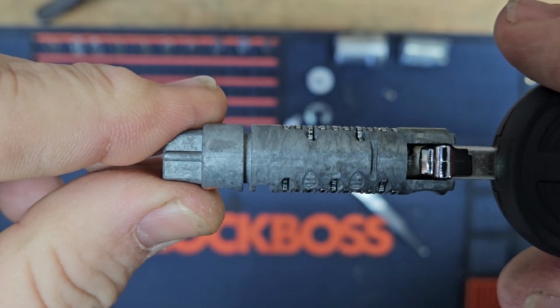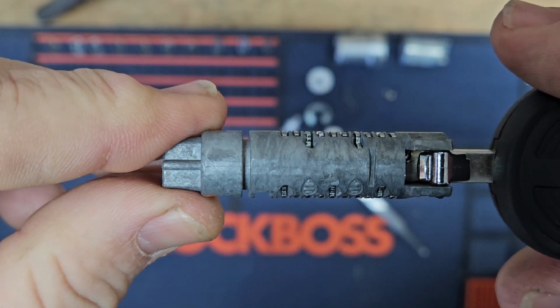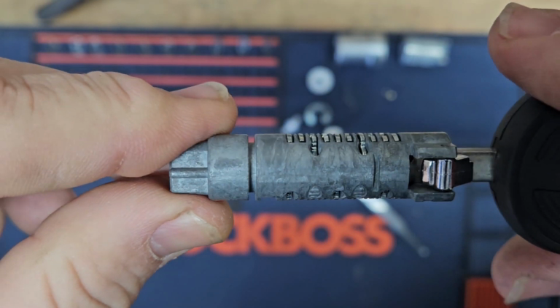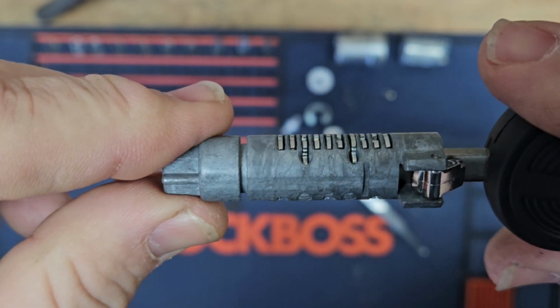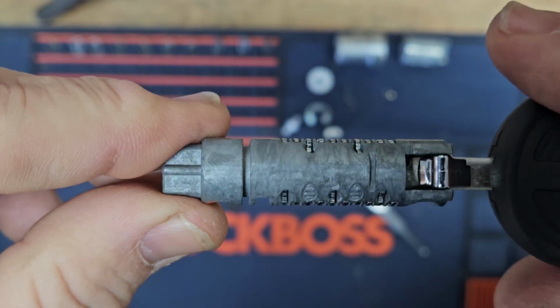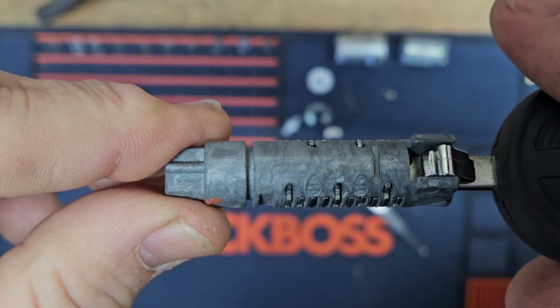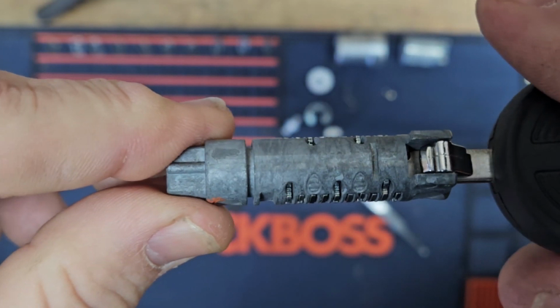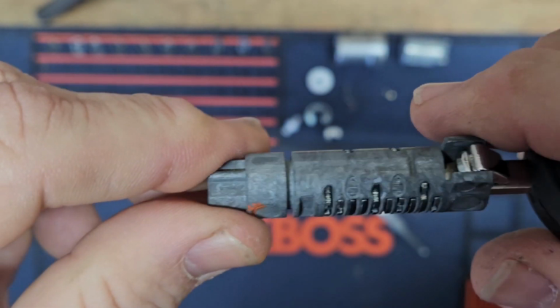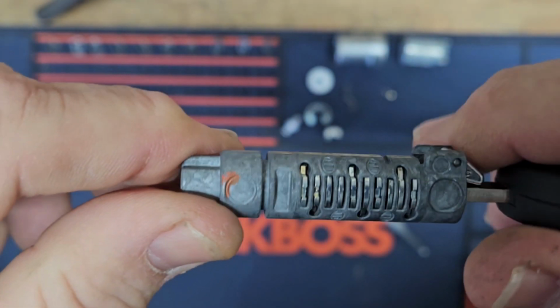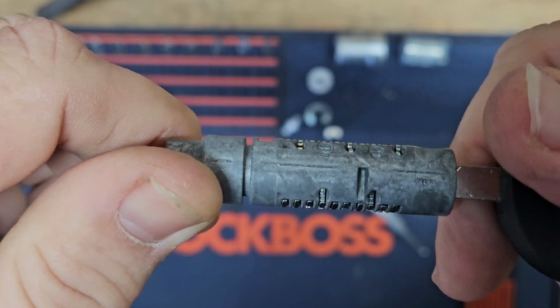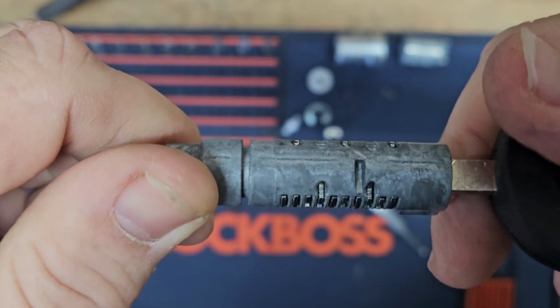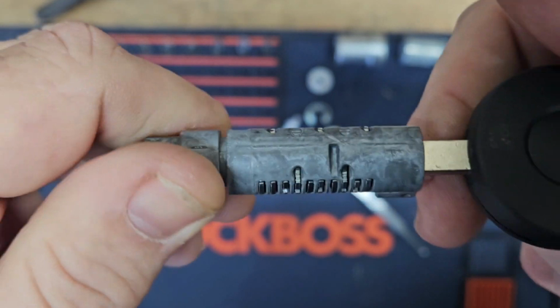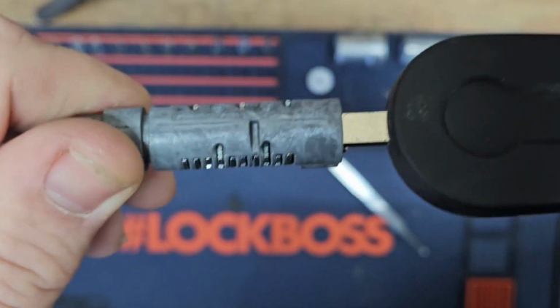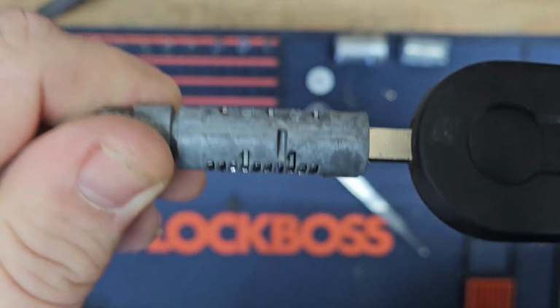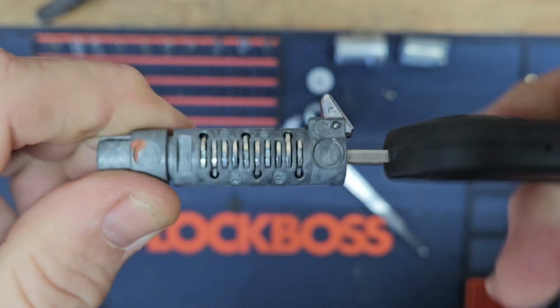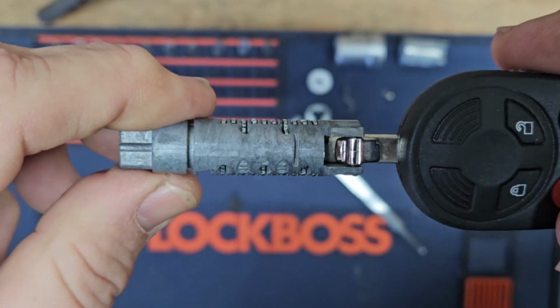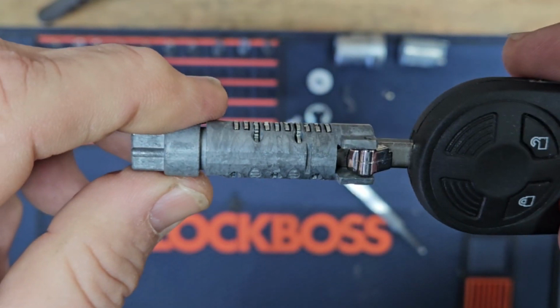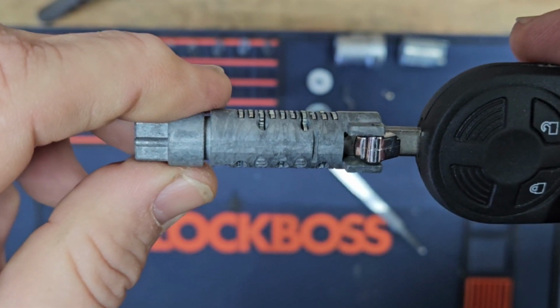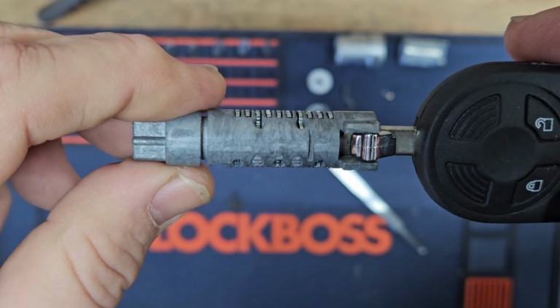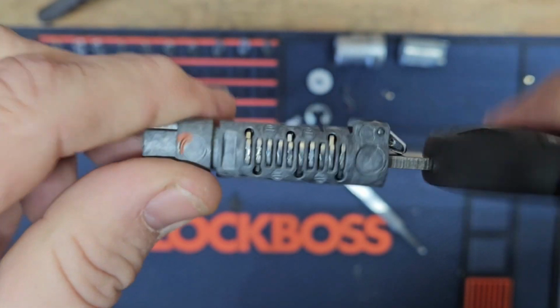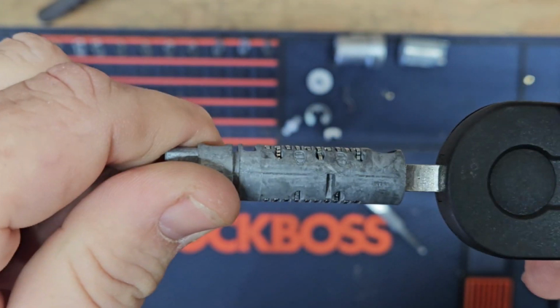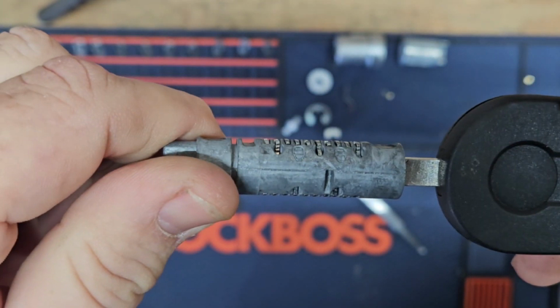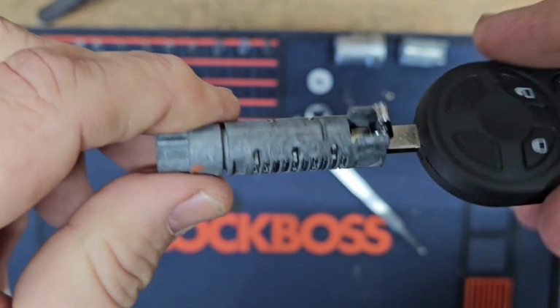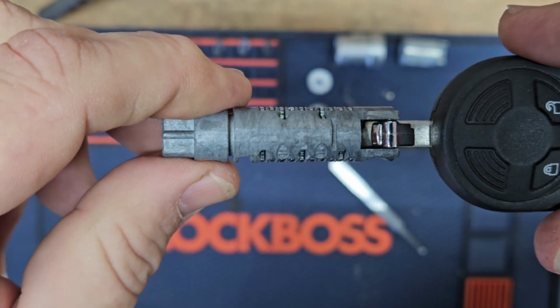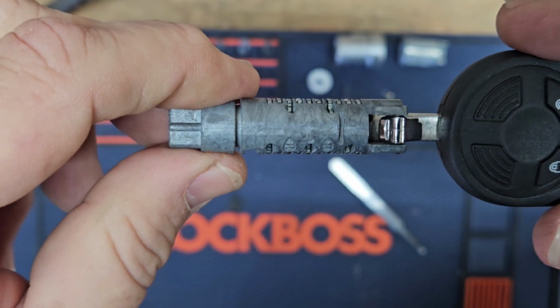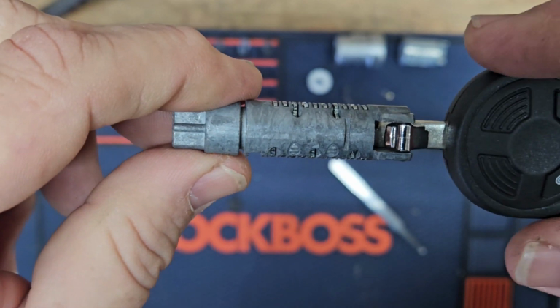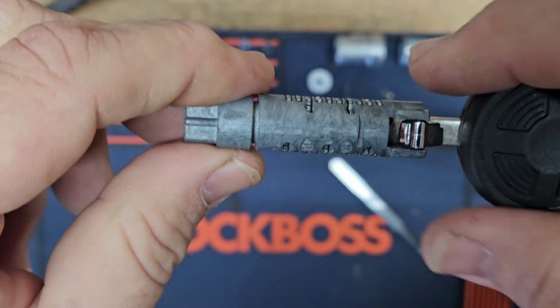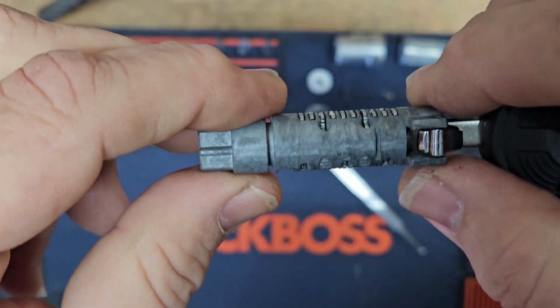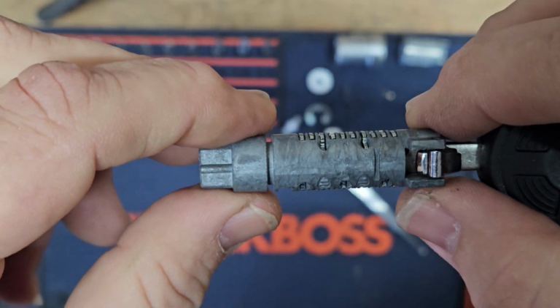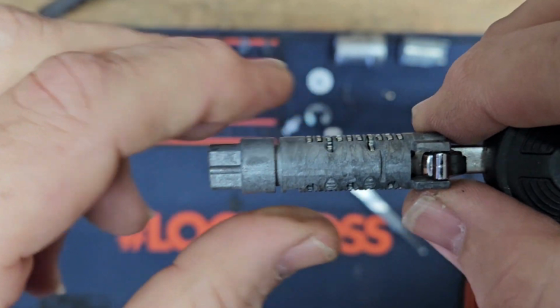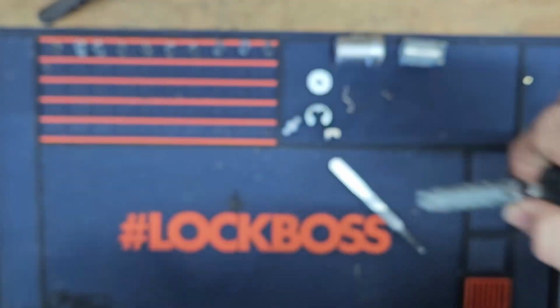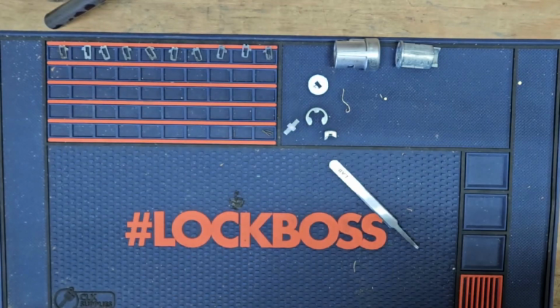We're all back together. As you can see with the new ignition, when the key is in all the way, everything lines up like it's supposed to. So I'm going to lube everything up and get it all put back together.